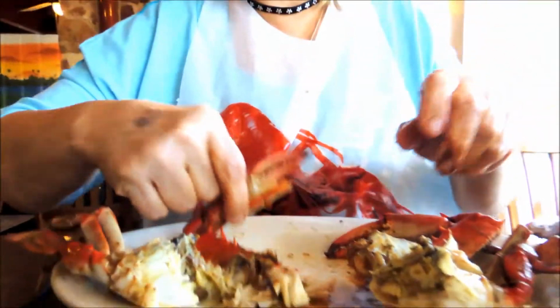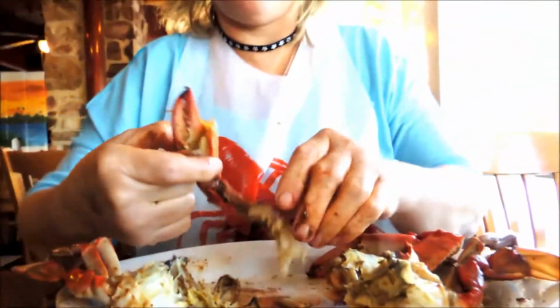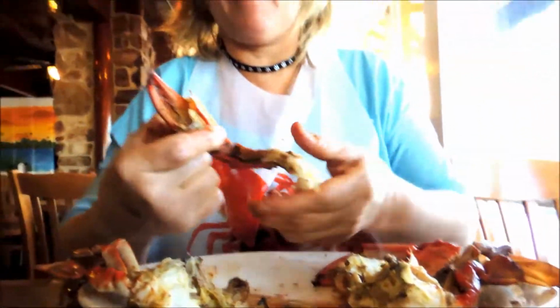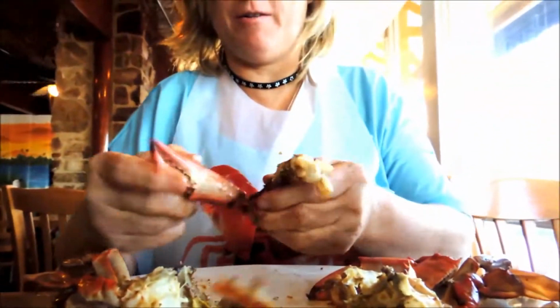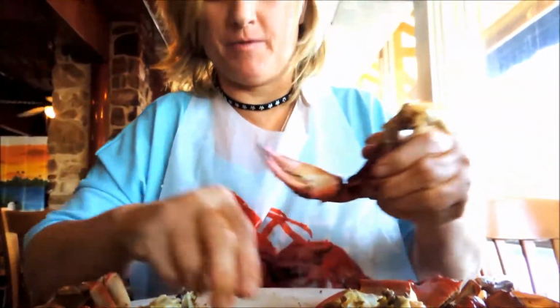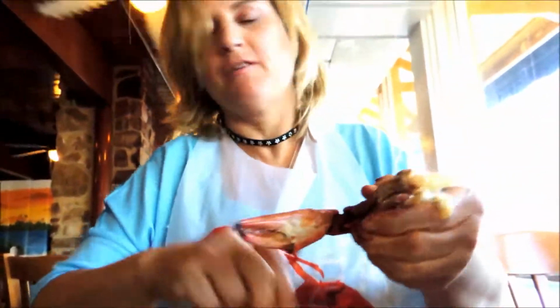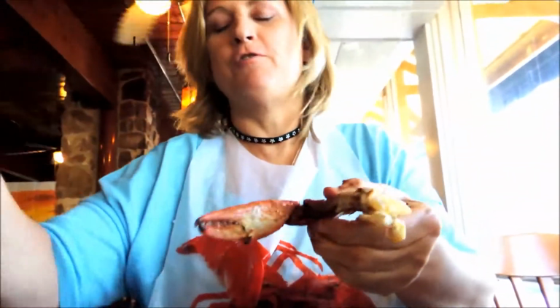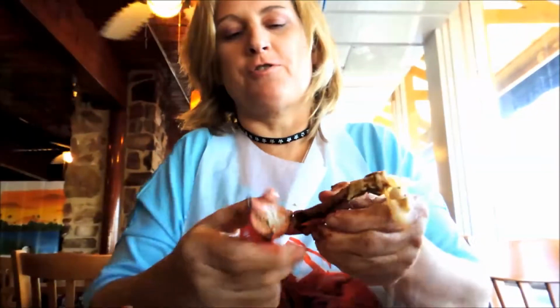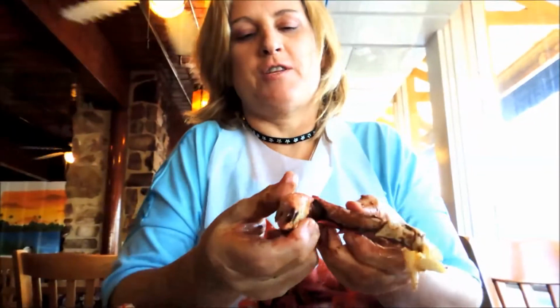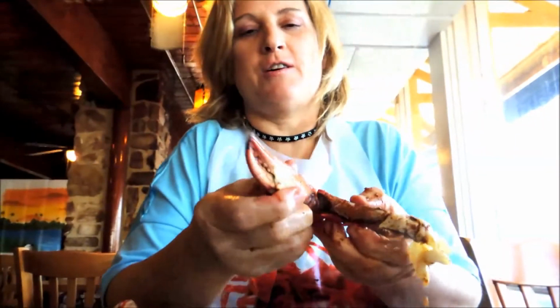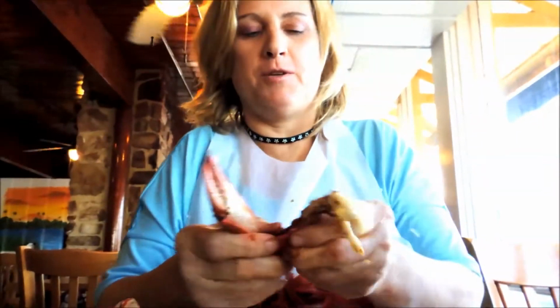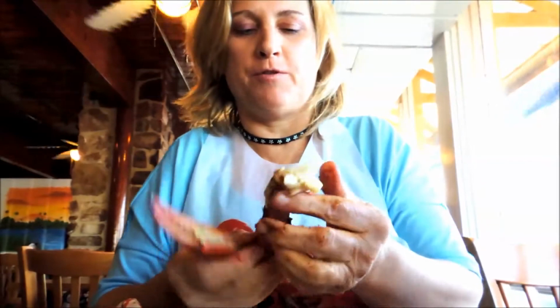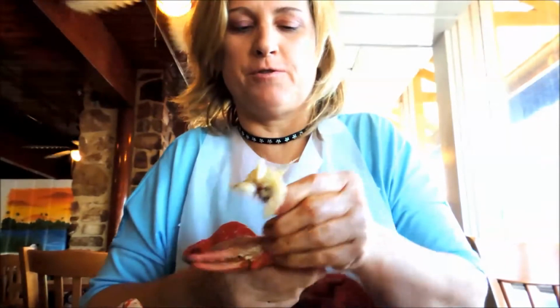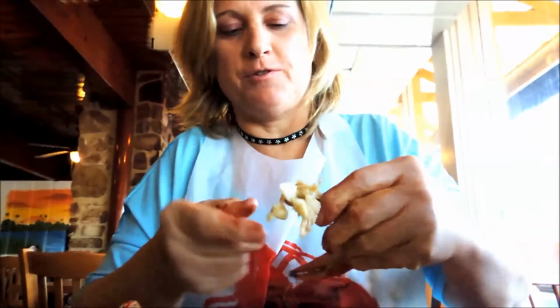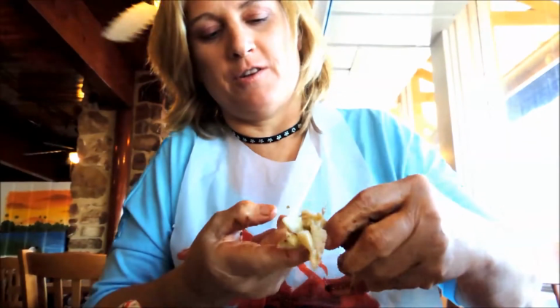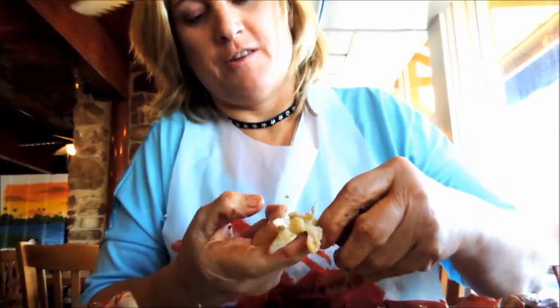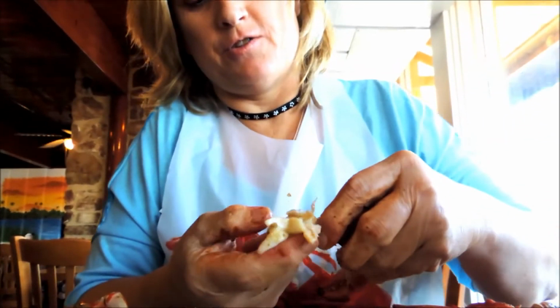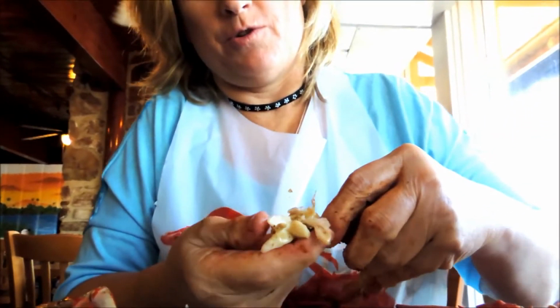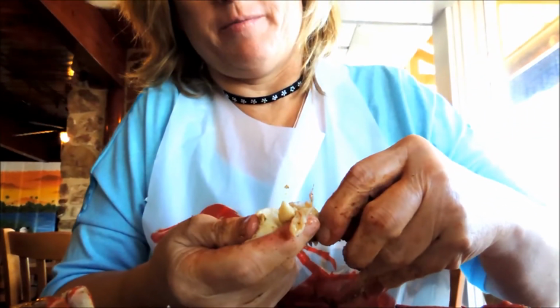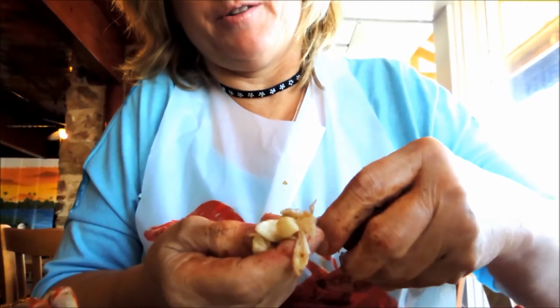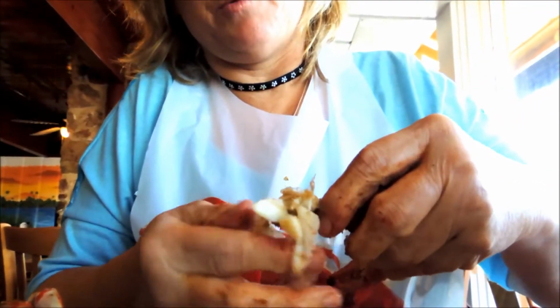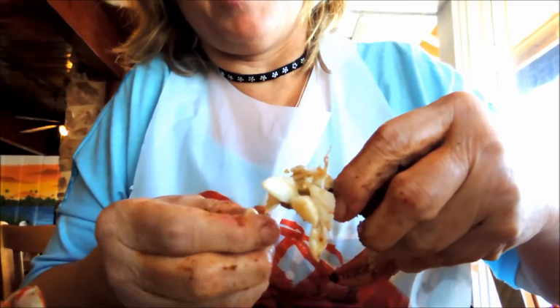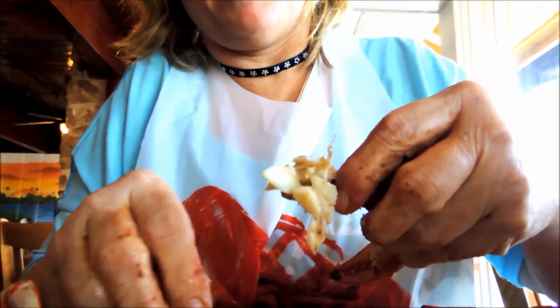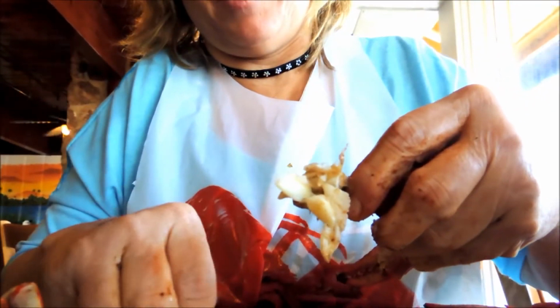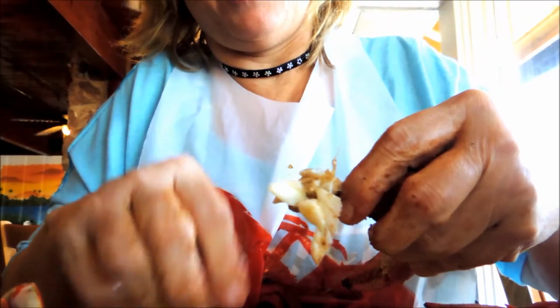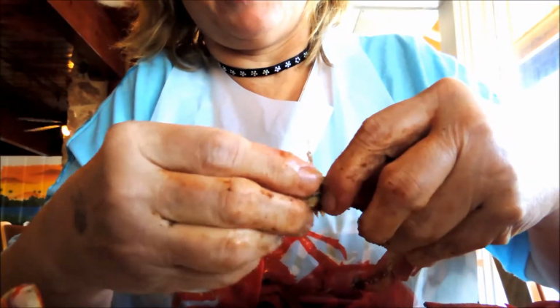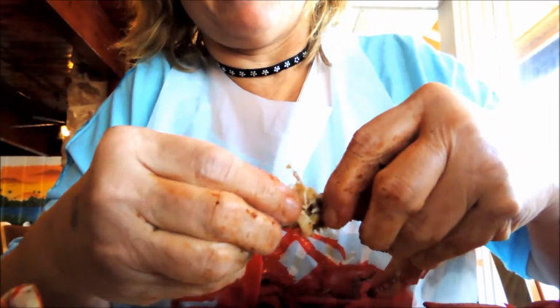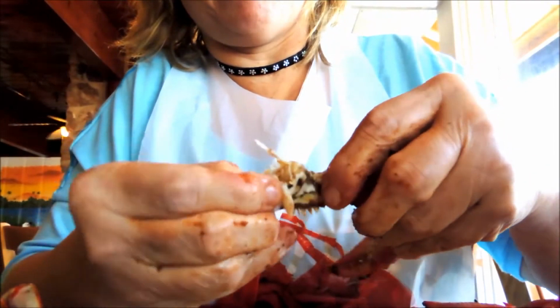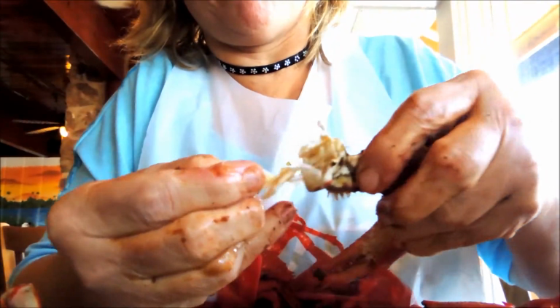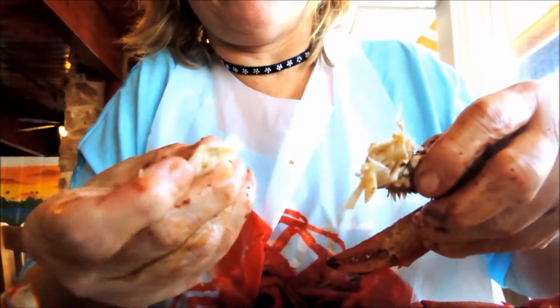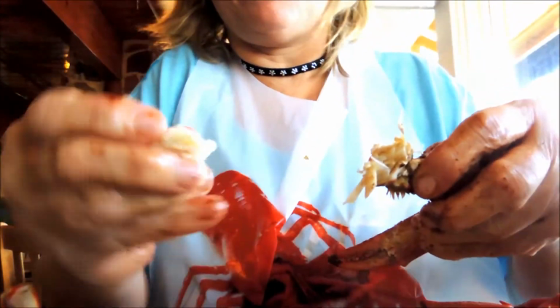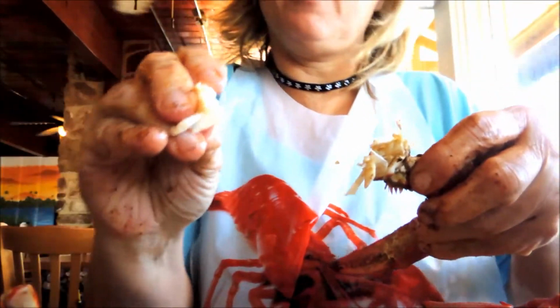Some people like to take the claw first — this has a lot of good meat. But if you look closely here, this is really good crab meat. It's really white. You can just take that. You can see that.